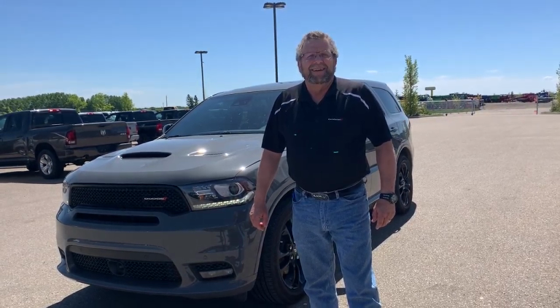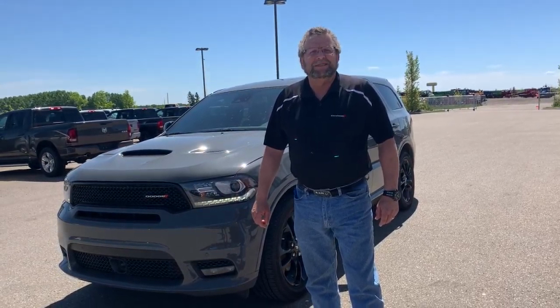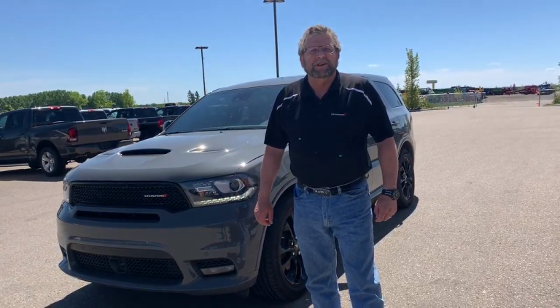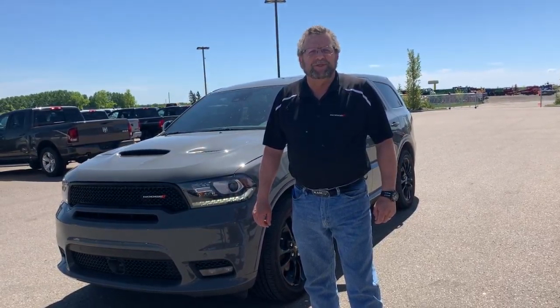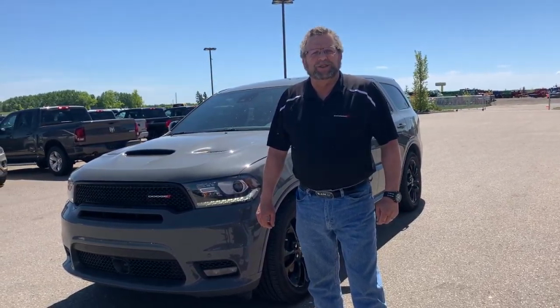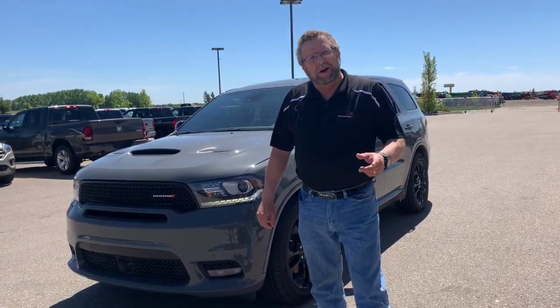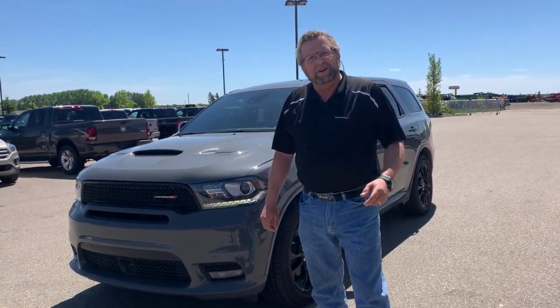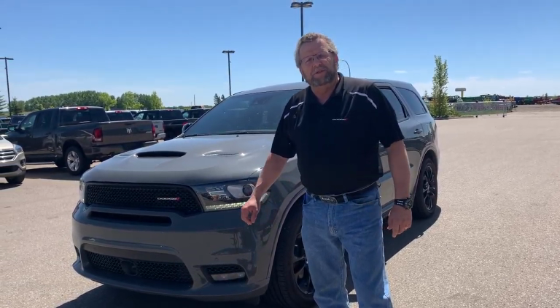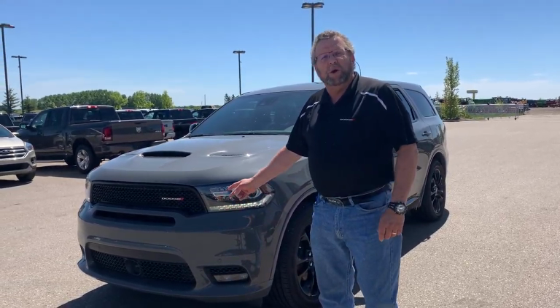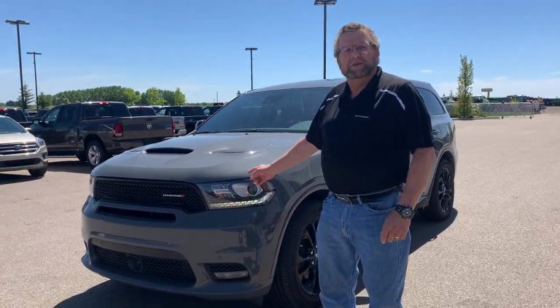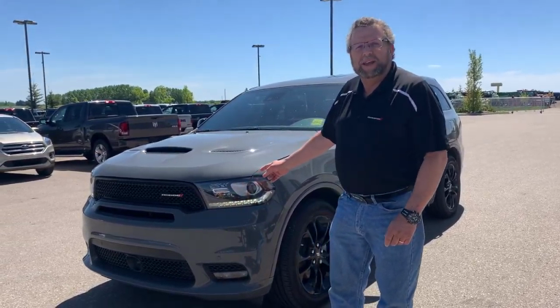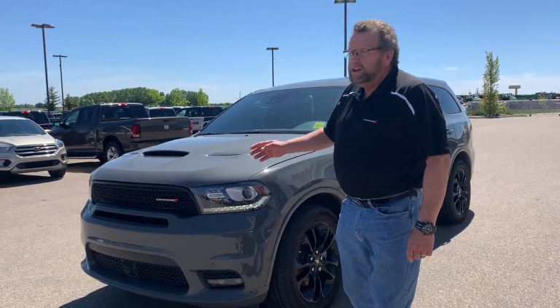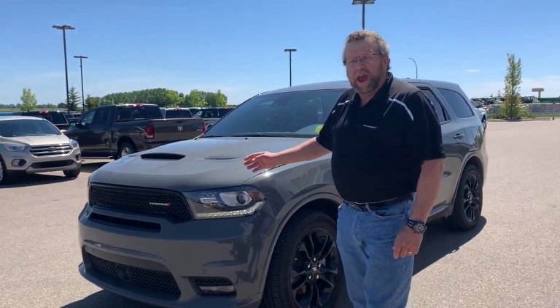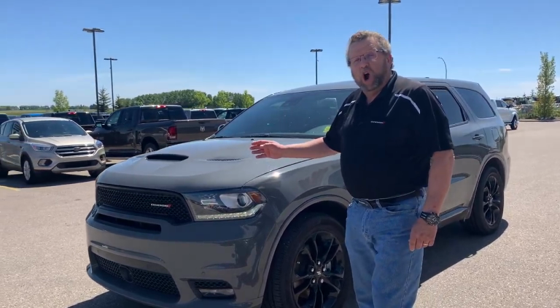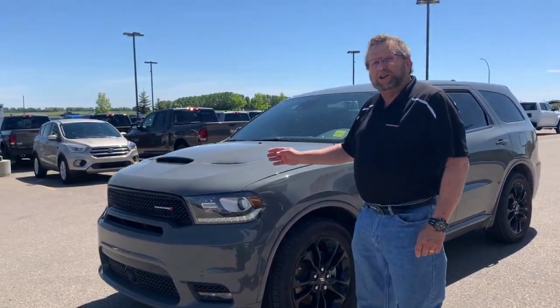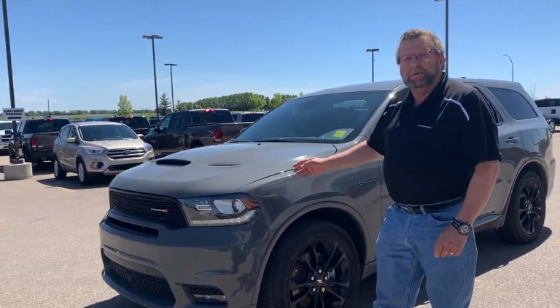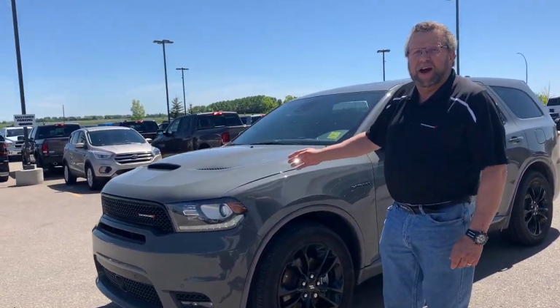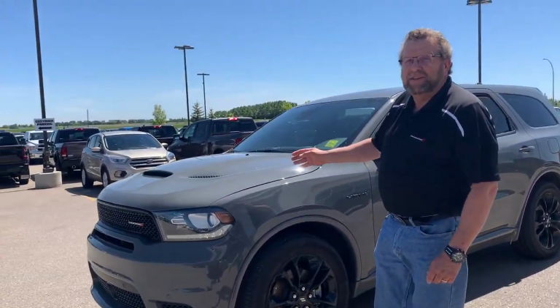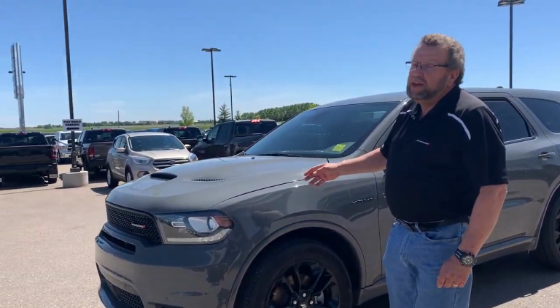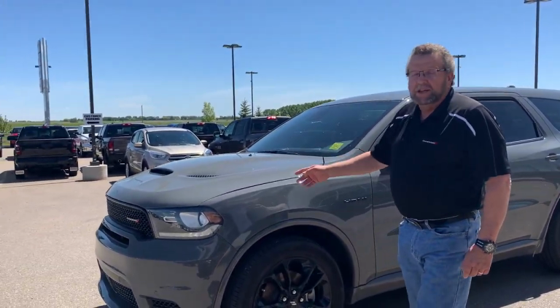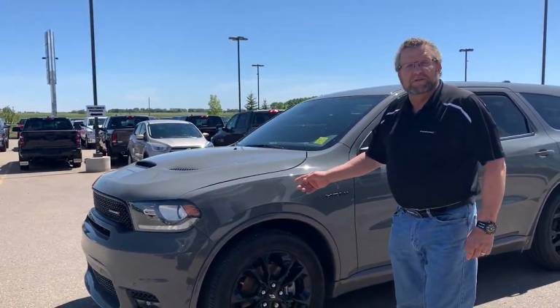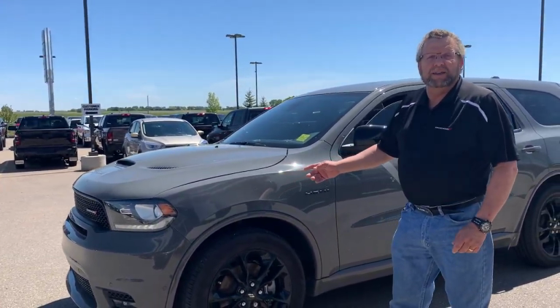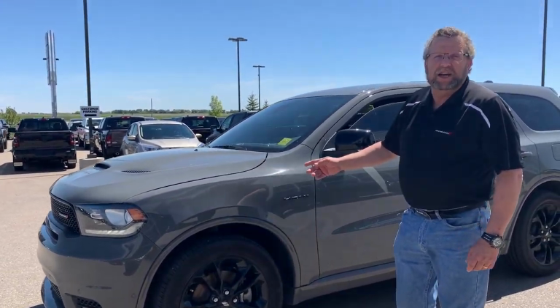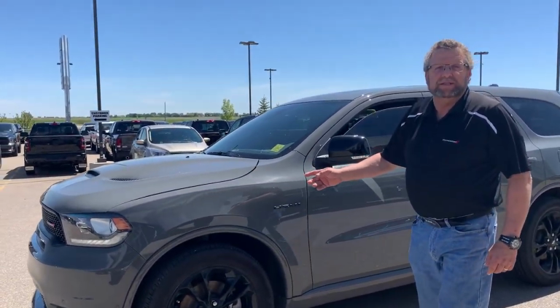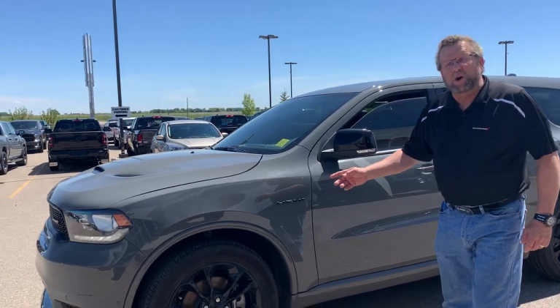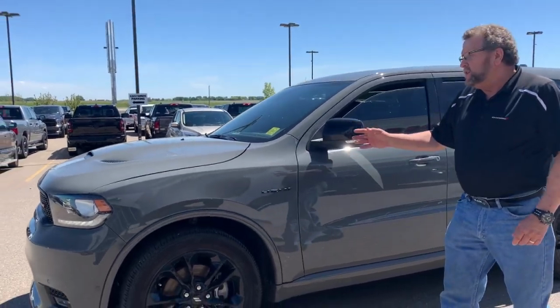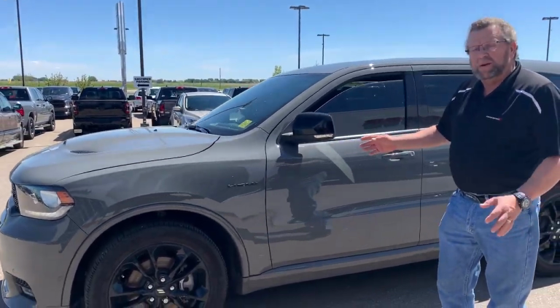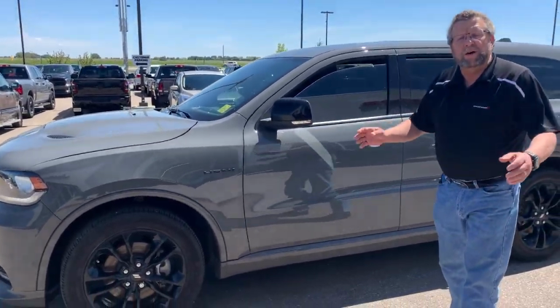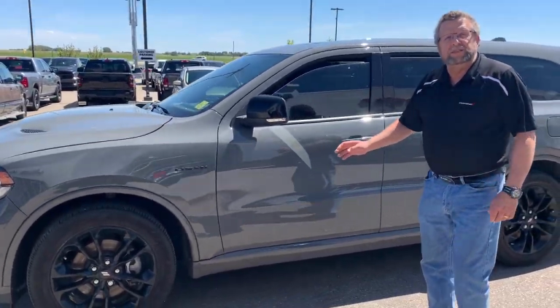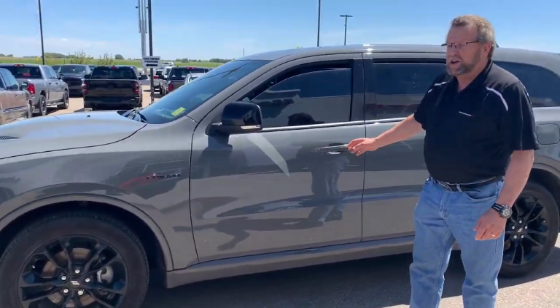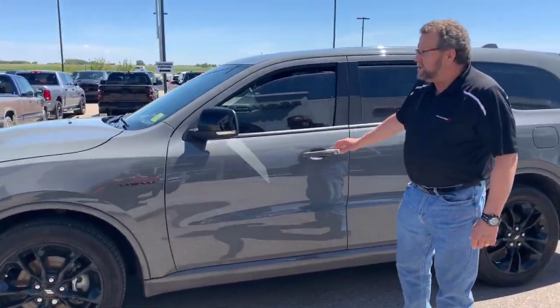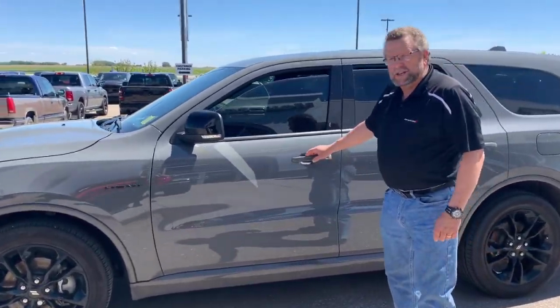Hey everybody, Tim McFarland here at Mountain View Dodge. What do I have here? A beautiful 2020 Durango RT with the 5.7 Hemi. This was driven by the GM as his demo, so you've got about 12,800 kilometers on this thing.